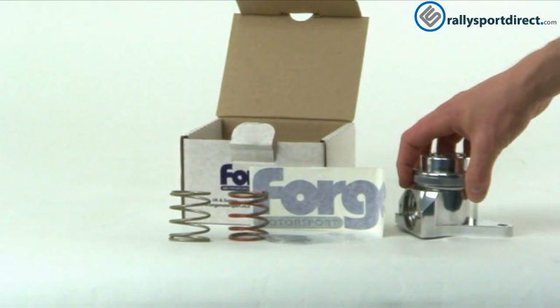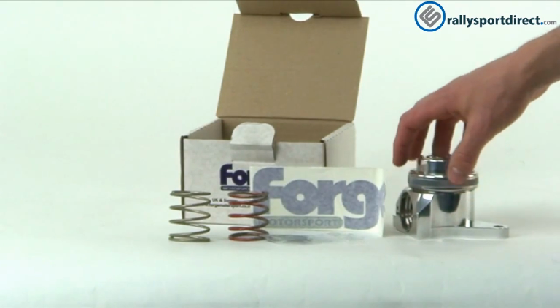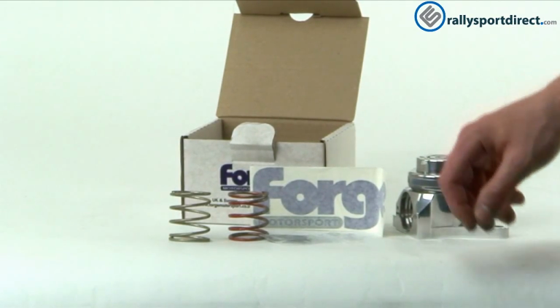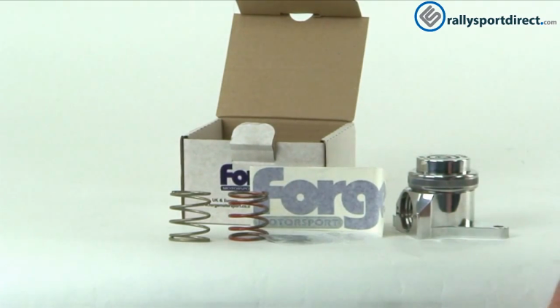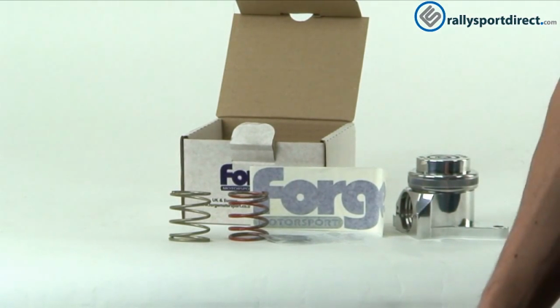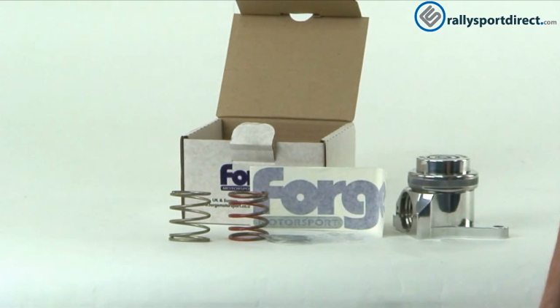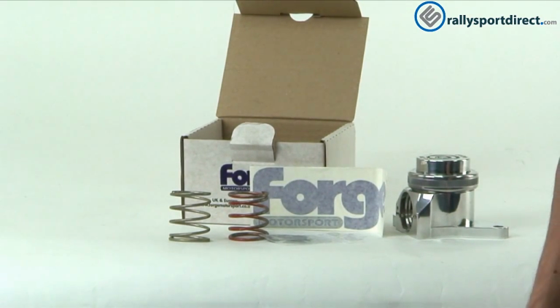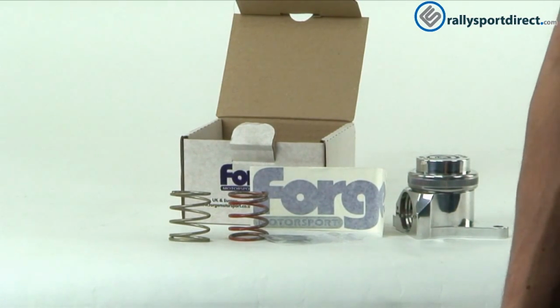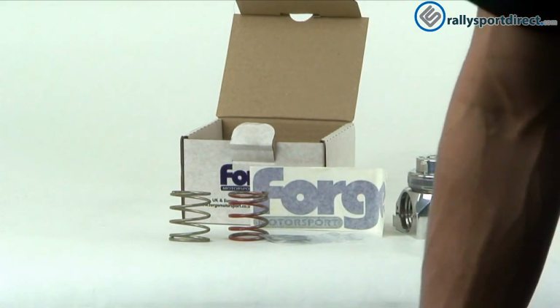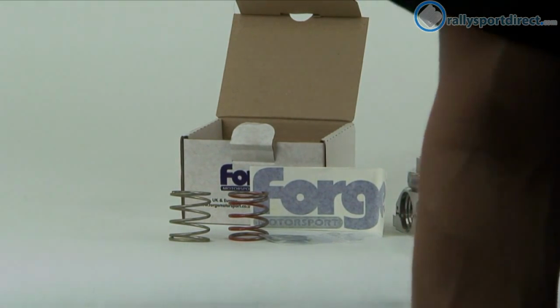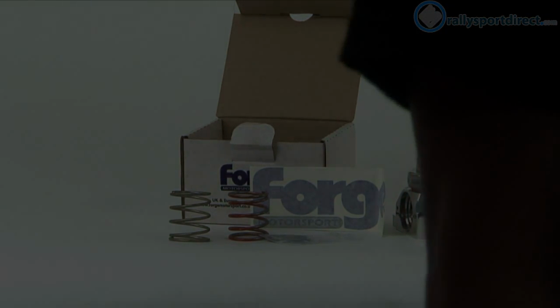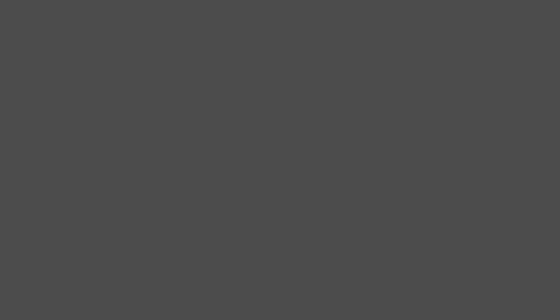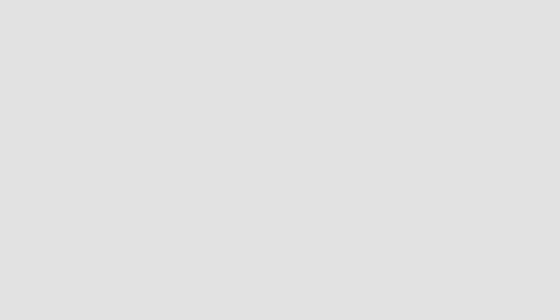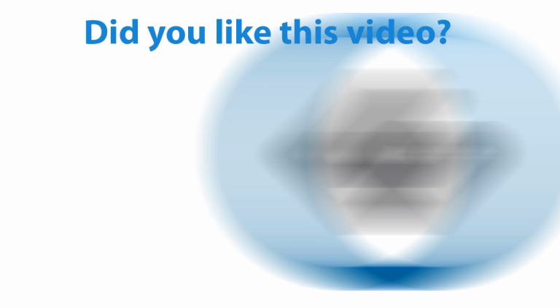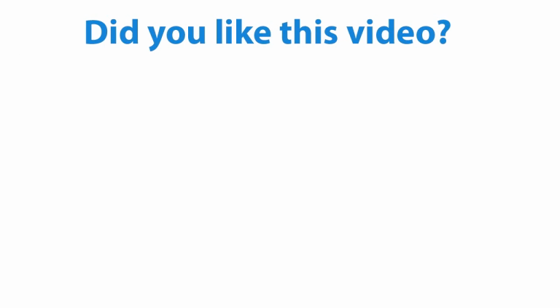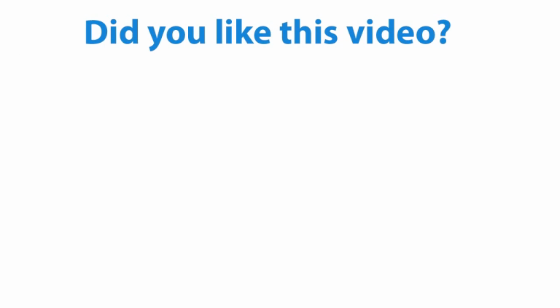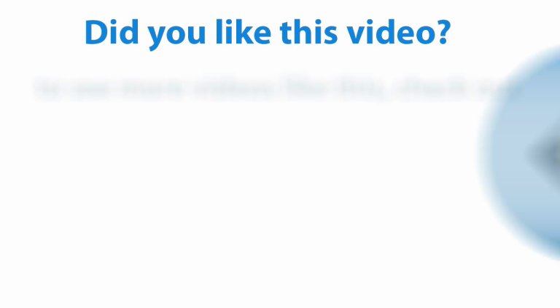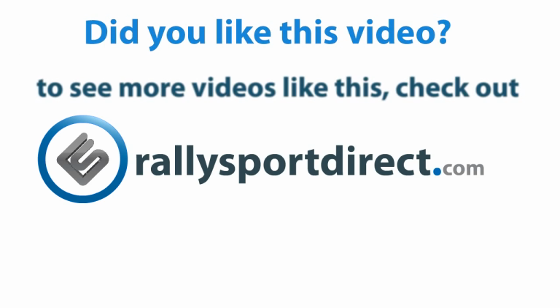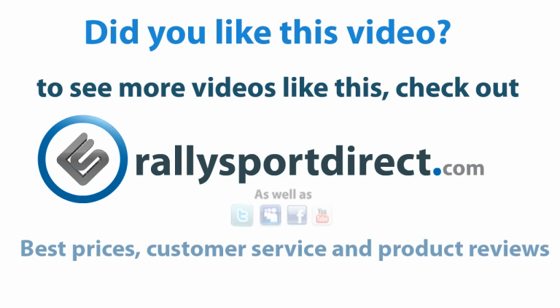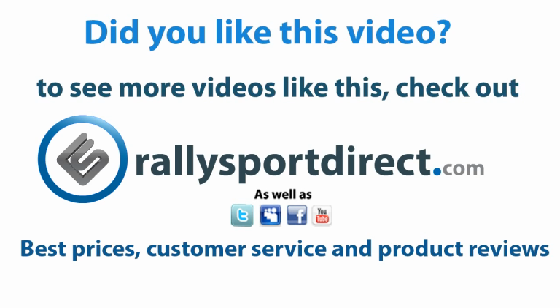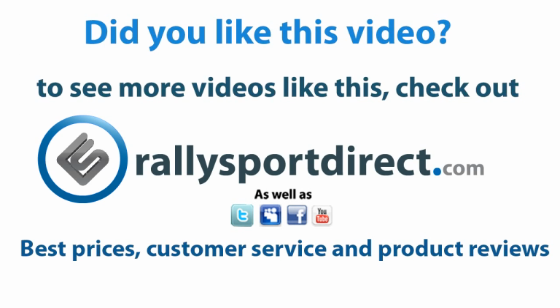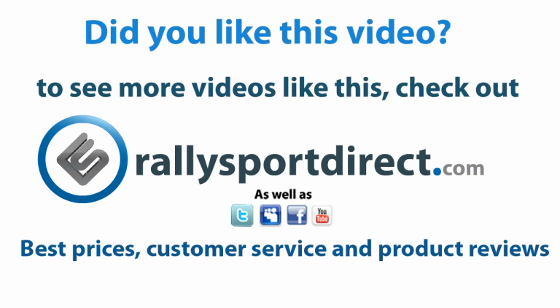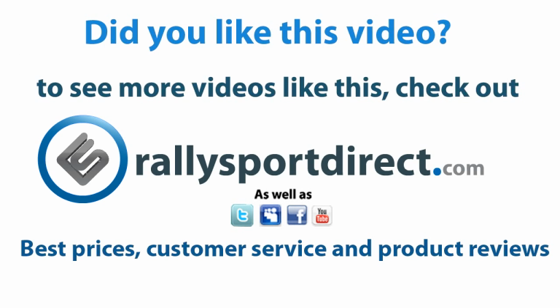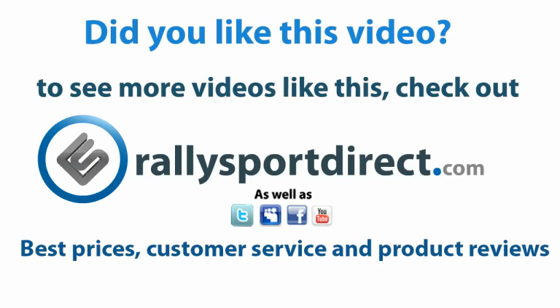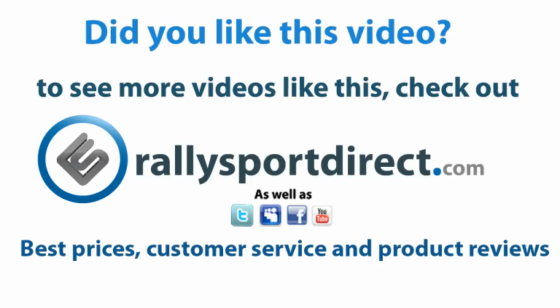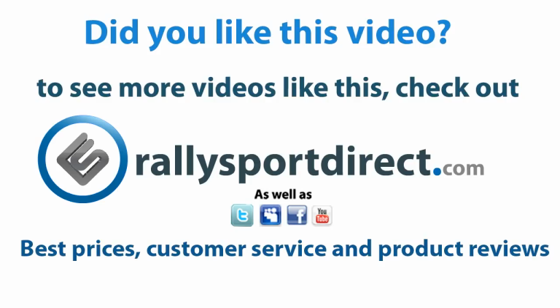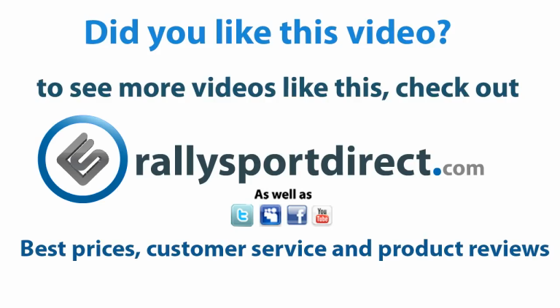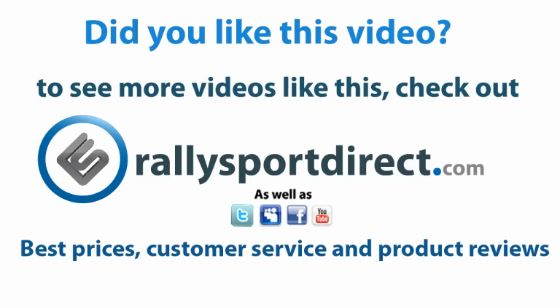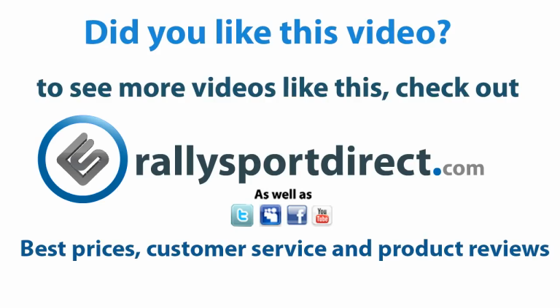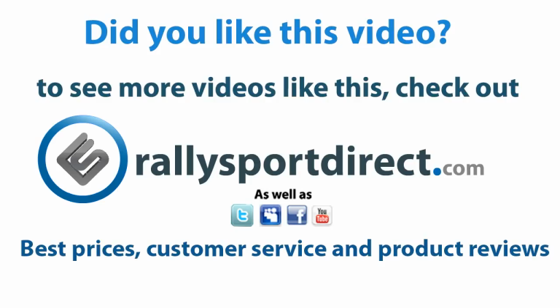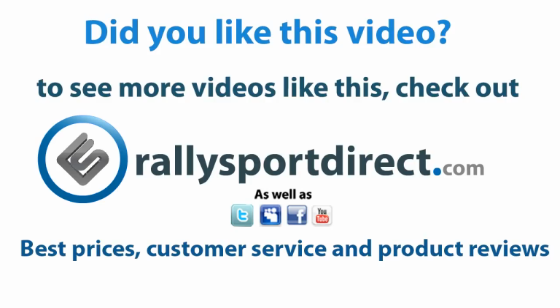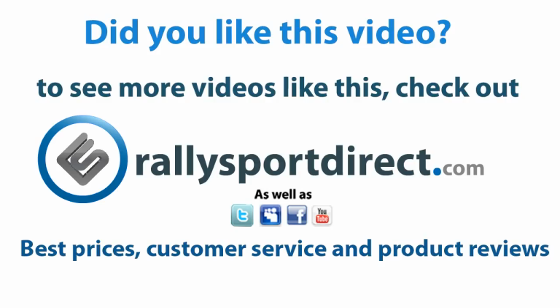That's all the time we've got for you tonight, guys. Thanks for checking out What's in the Box. We'll see you next time. RallySportDirect.com.